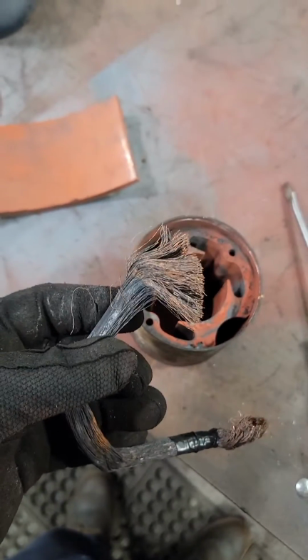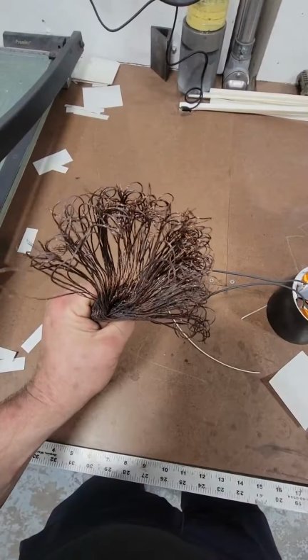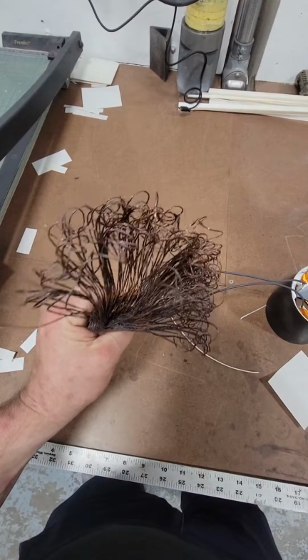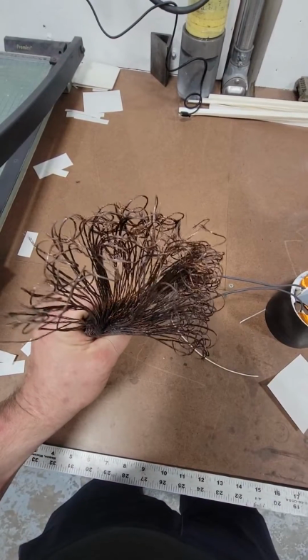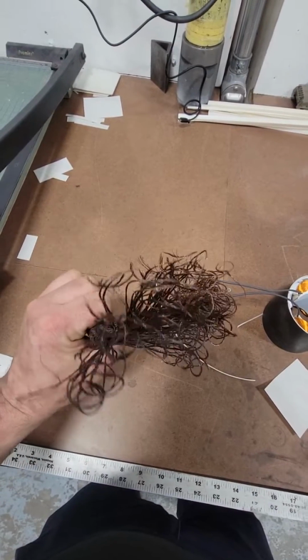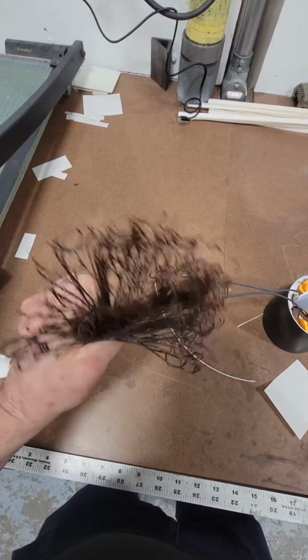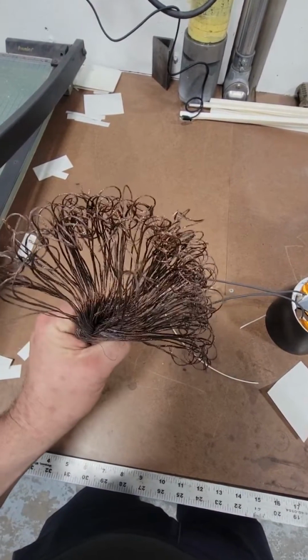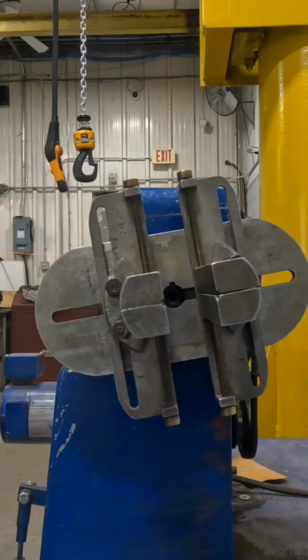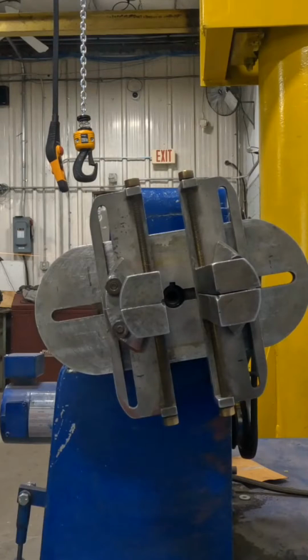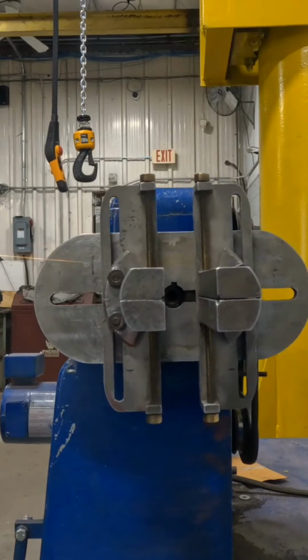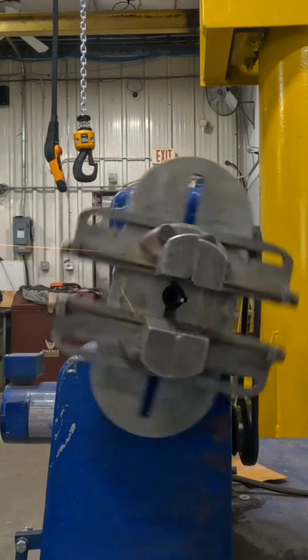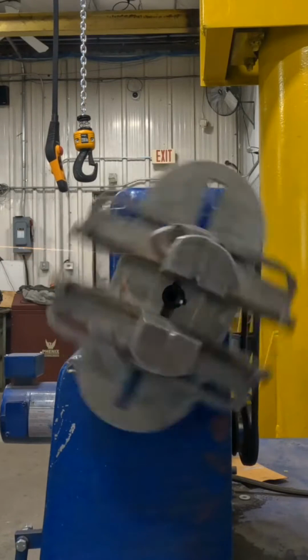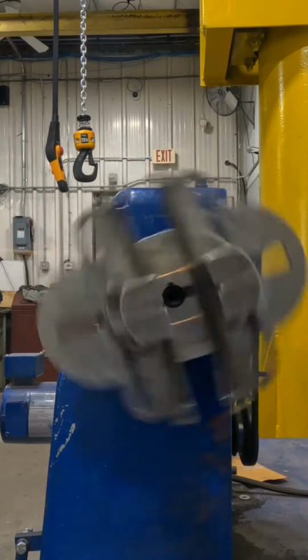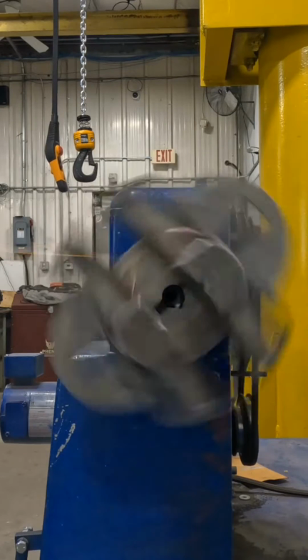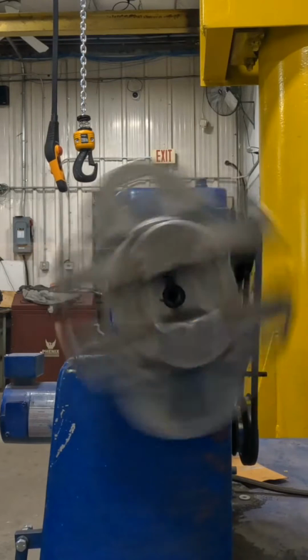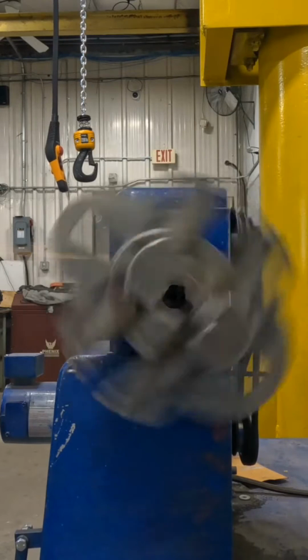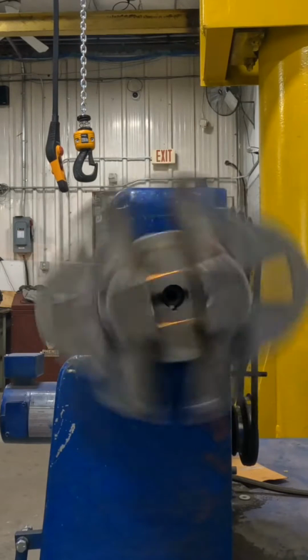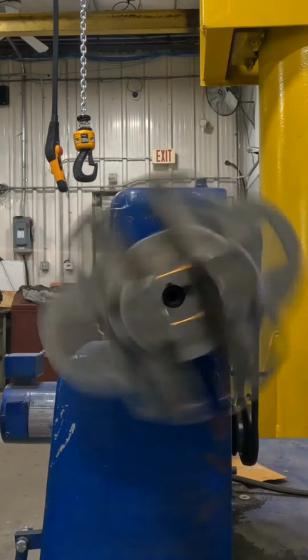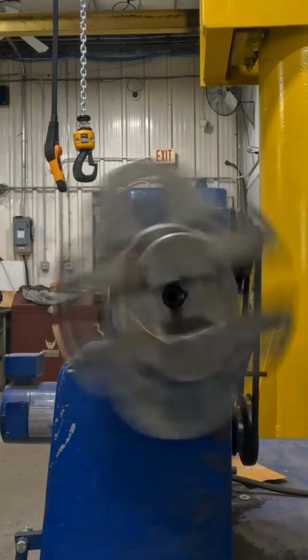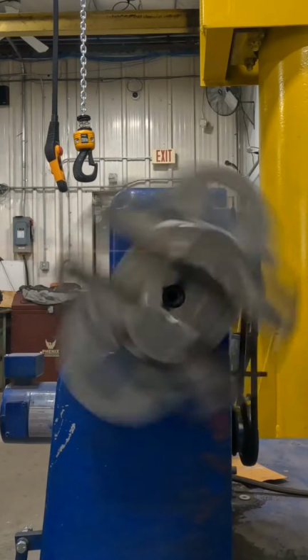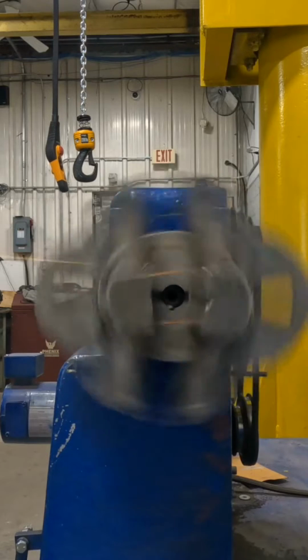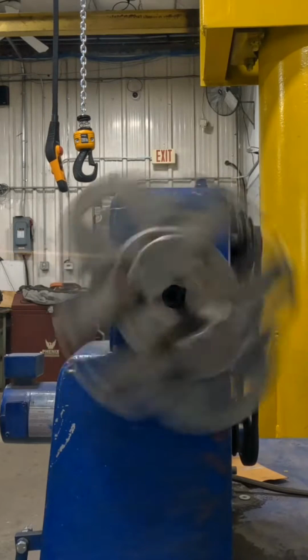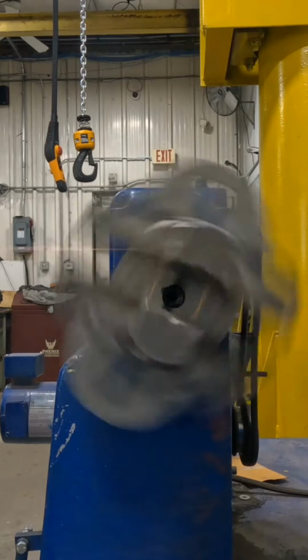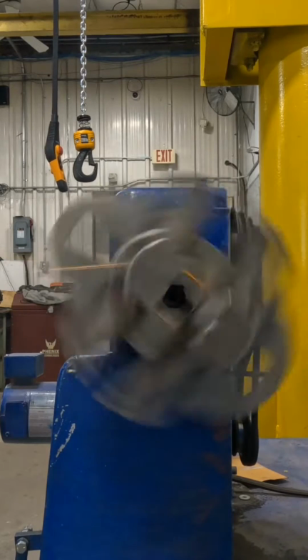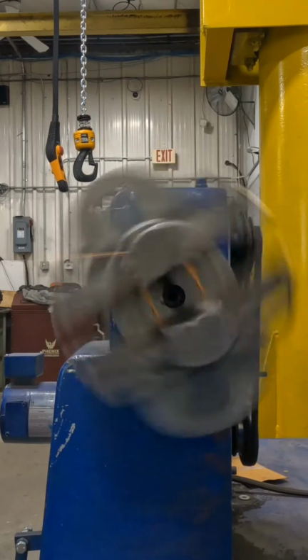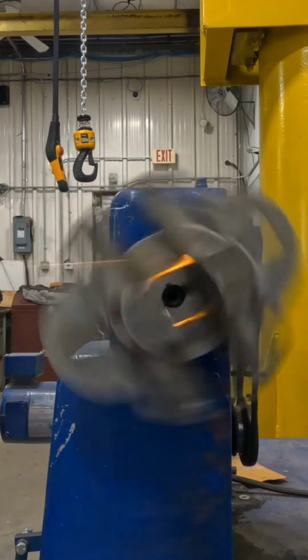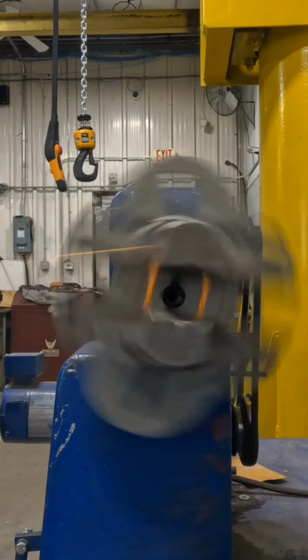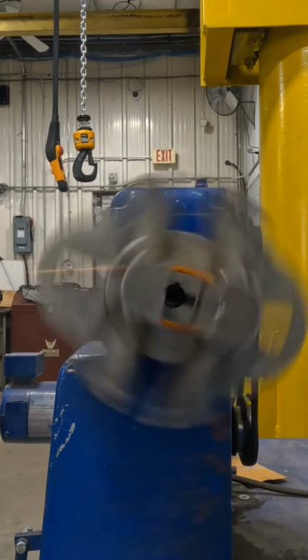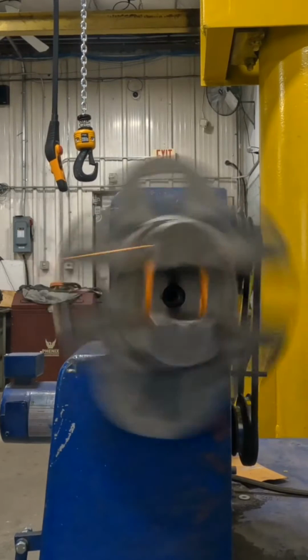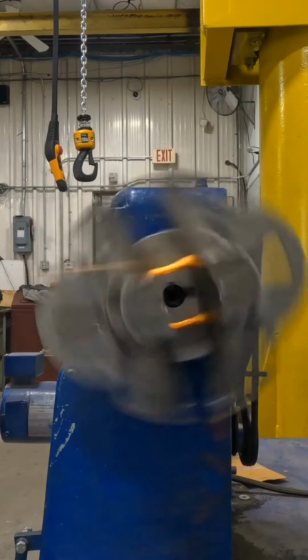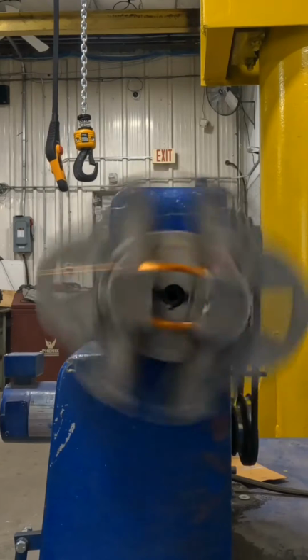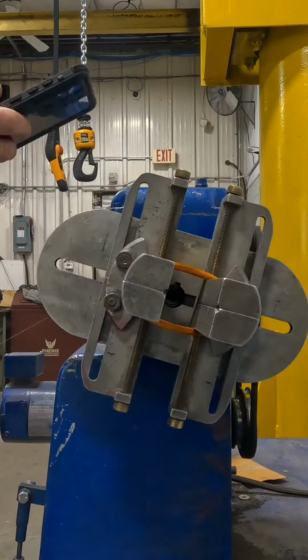Two hours later and tons of counting, I realized we got 1500 wires in each coil. Now I can set our winding head up so that I can make a coil of the same size, use a number 33 gauge wire, and spin it 1500 times. I sped the video up at this point so you don't have to sit around and watch it turn 1500 times.